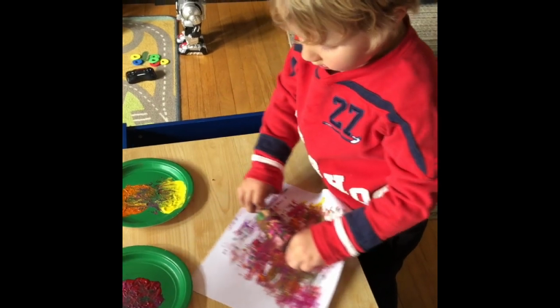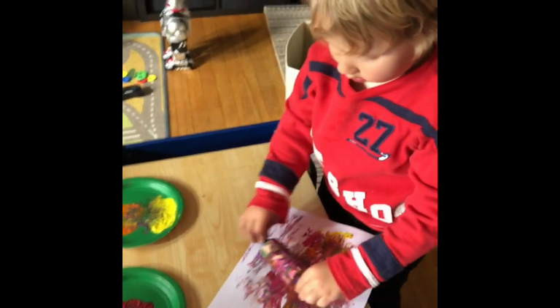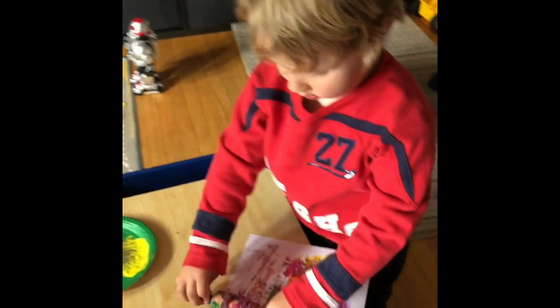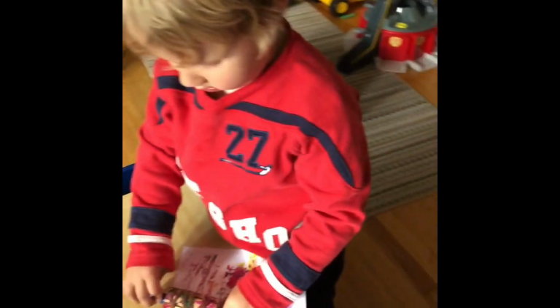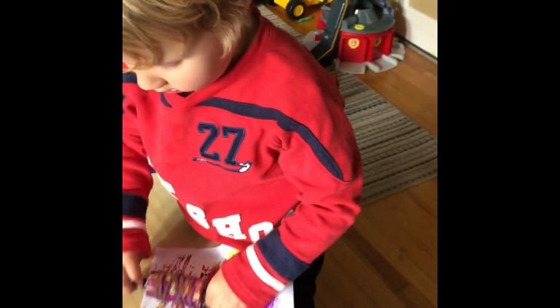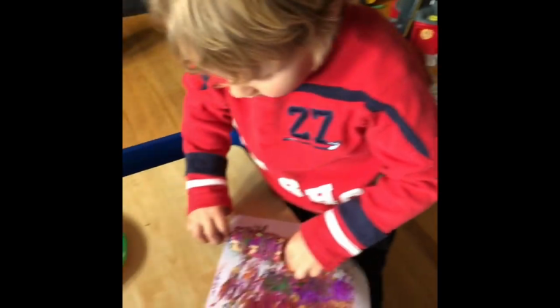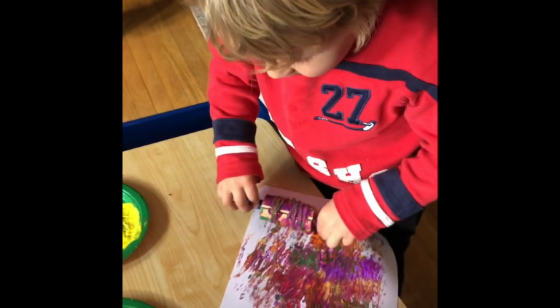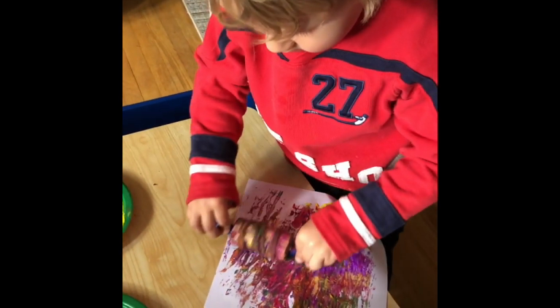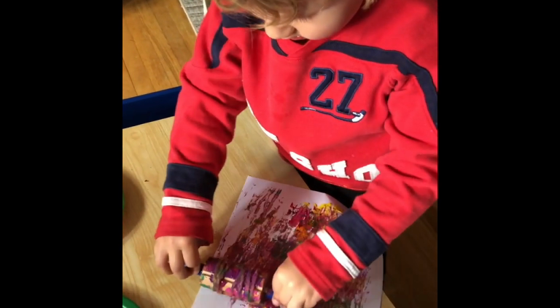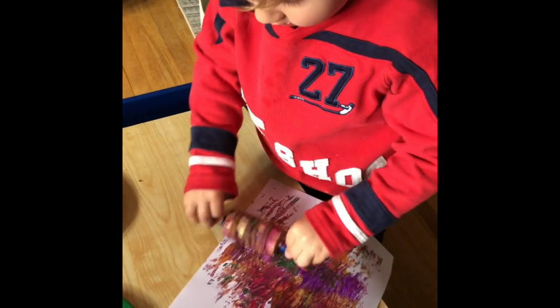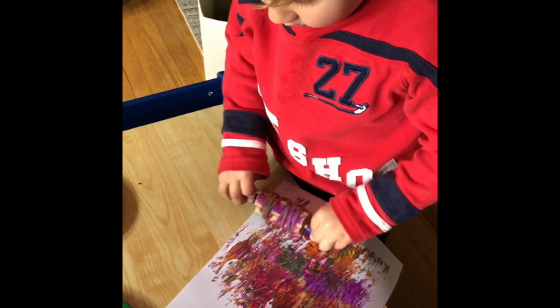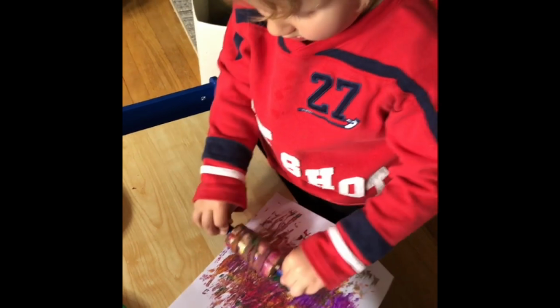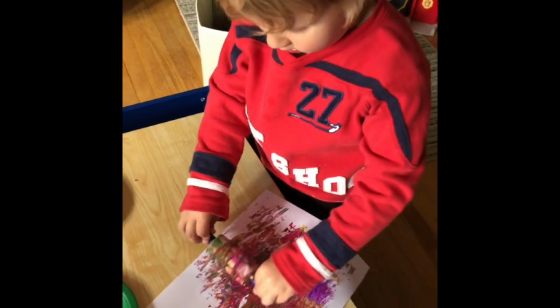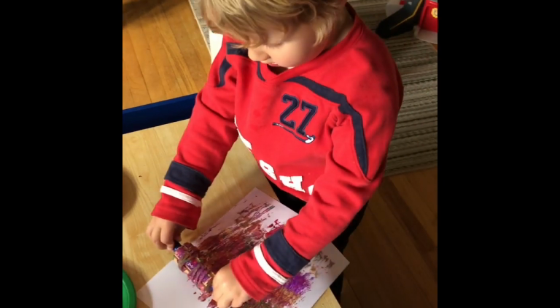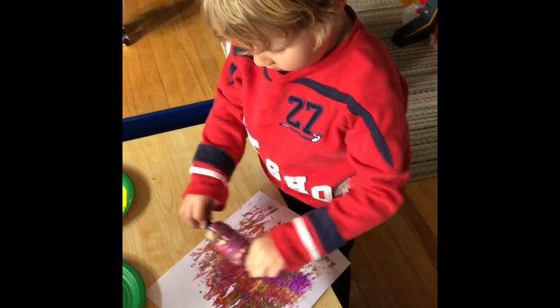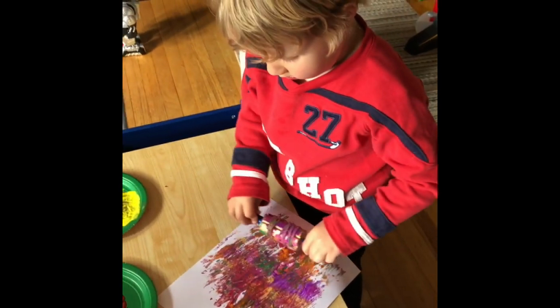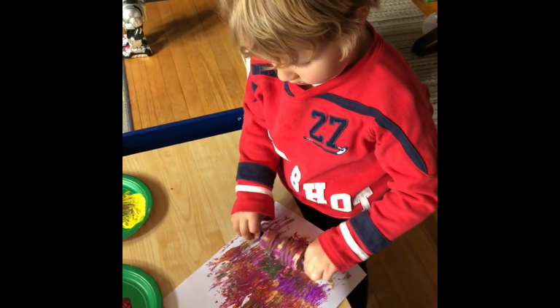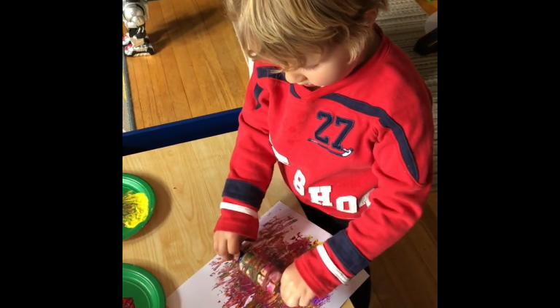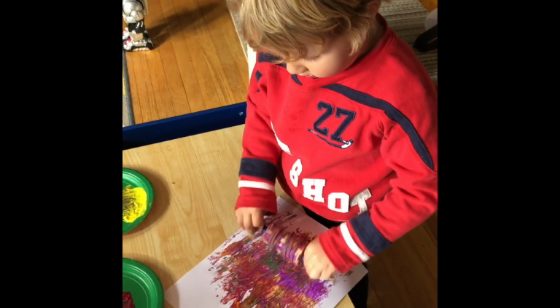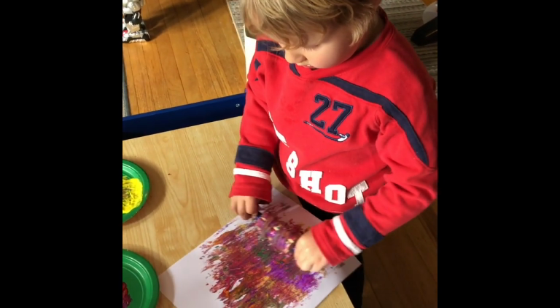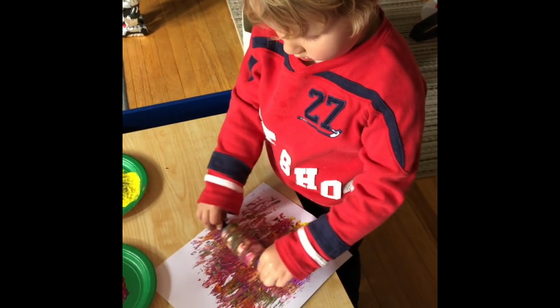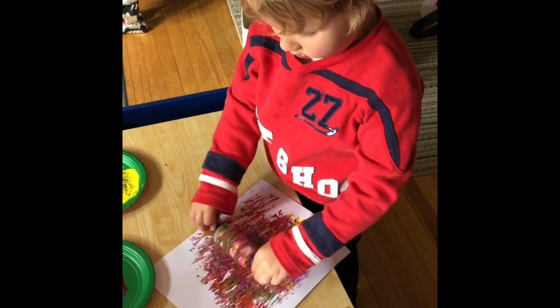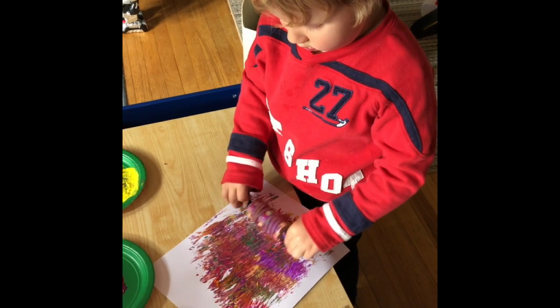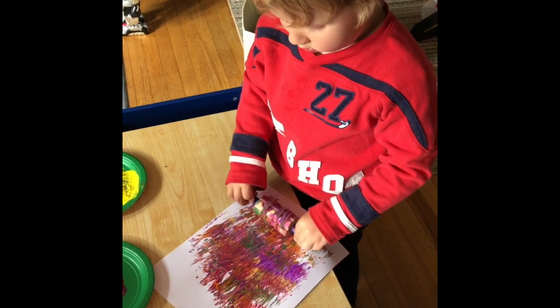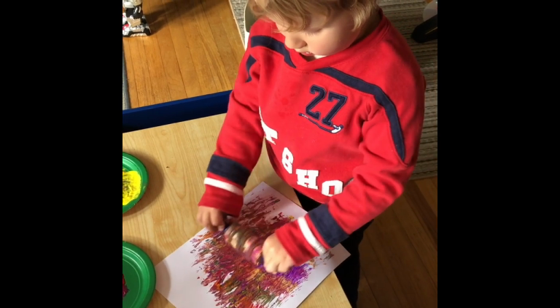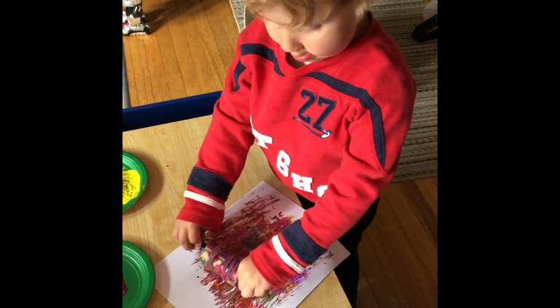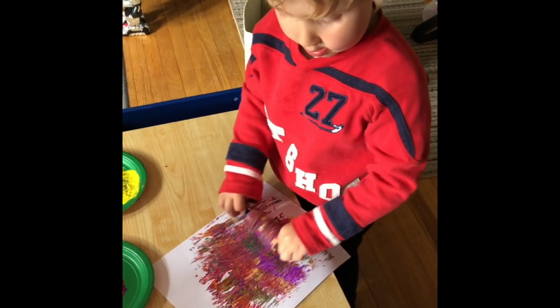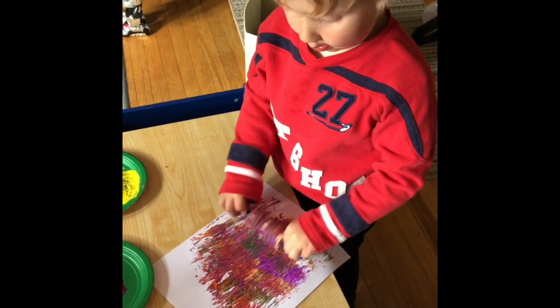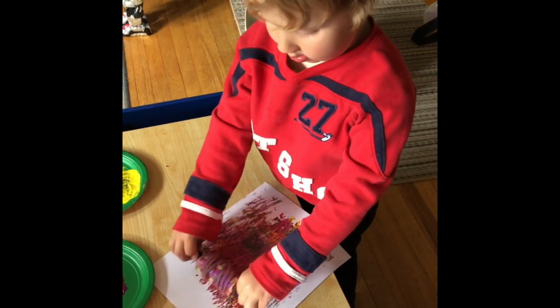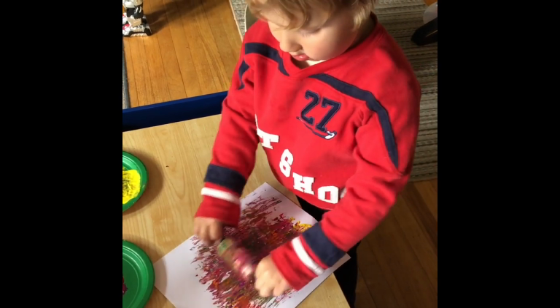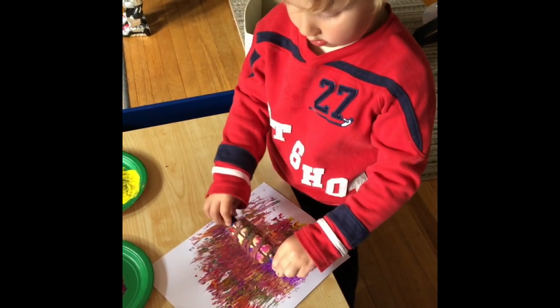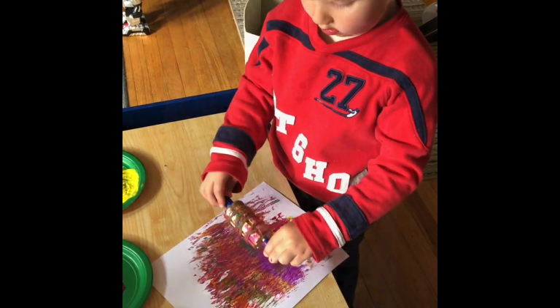Trevor's been painting for a while now so he's got quite the colorful design going. Go out there and make some masterpieces!